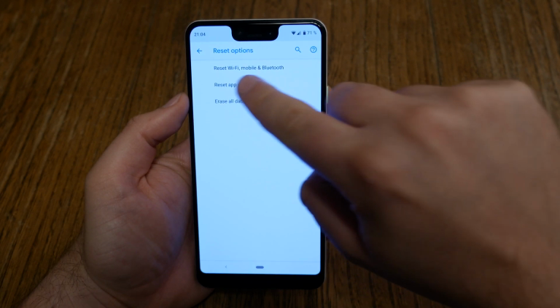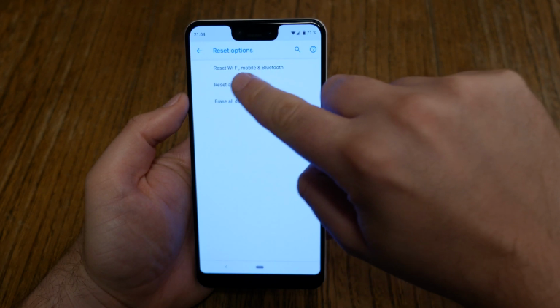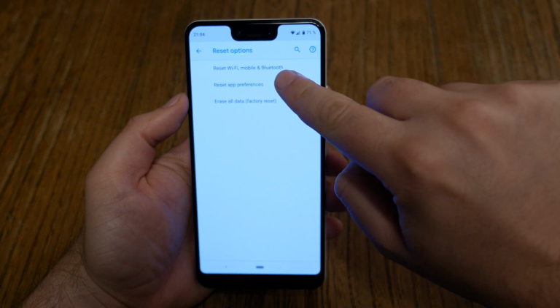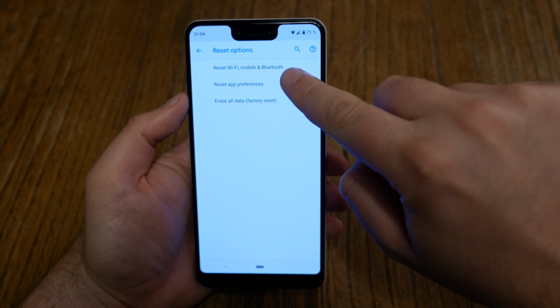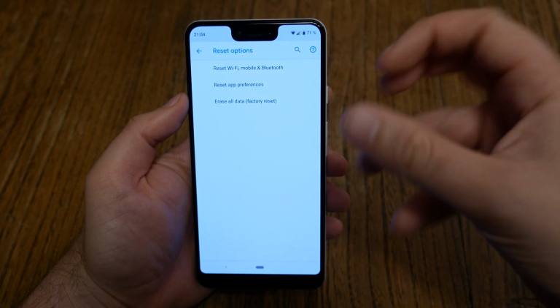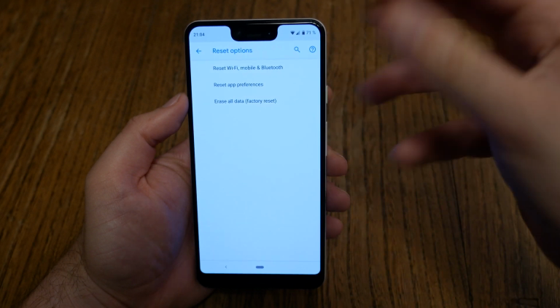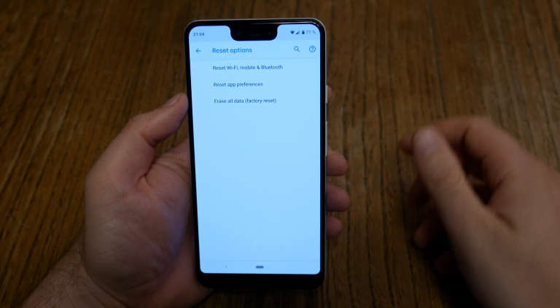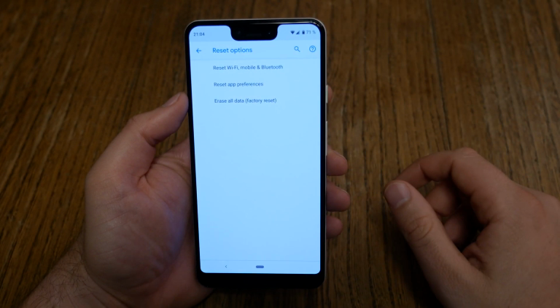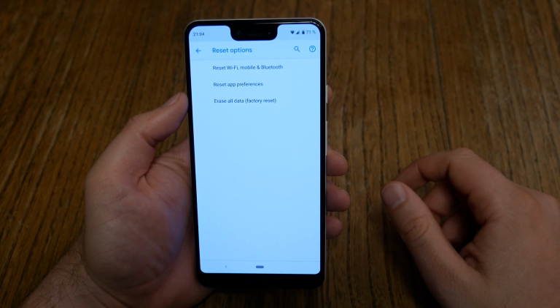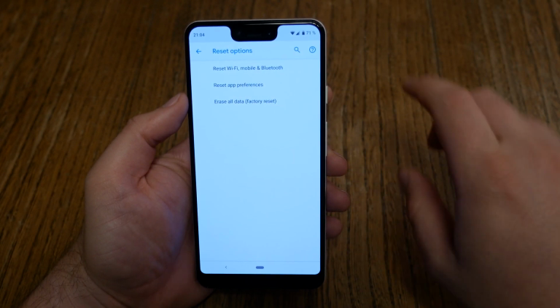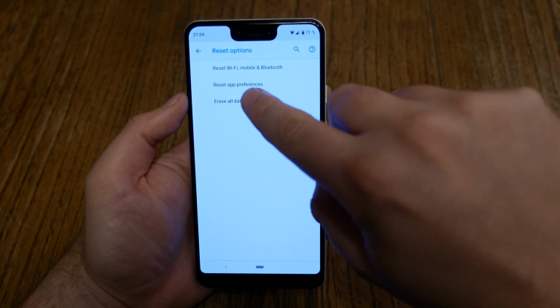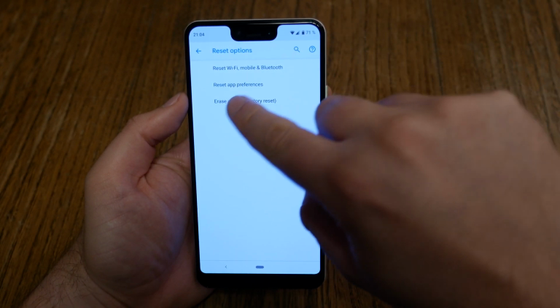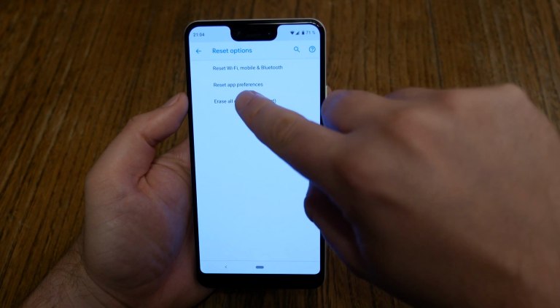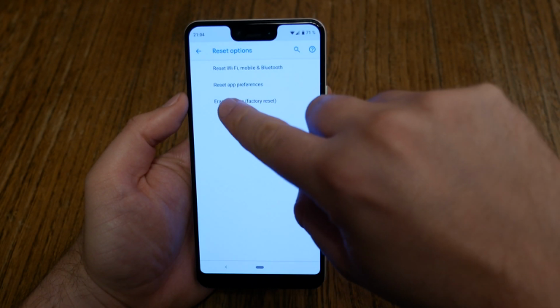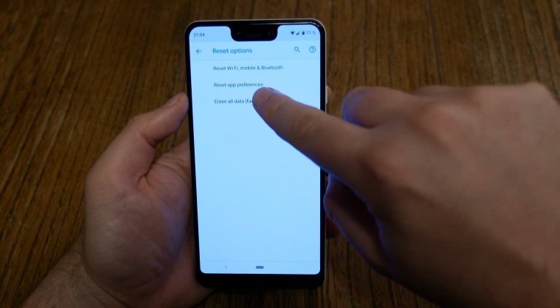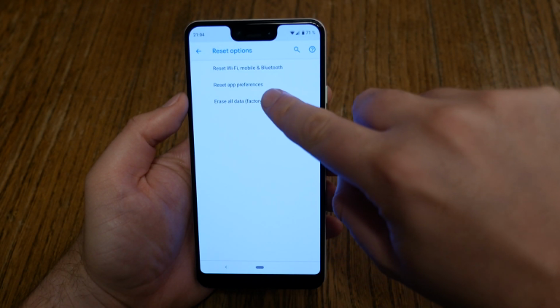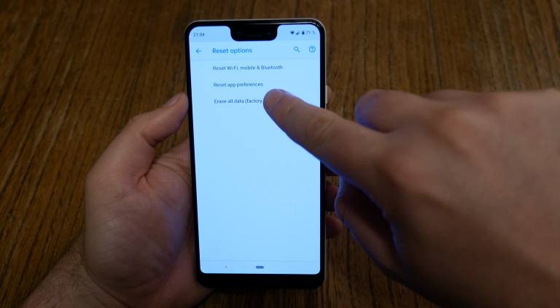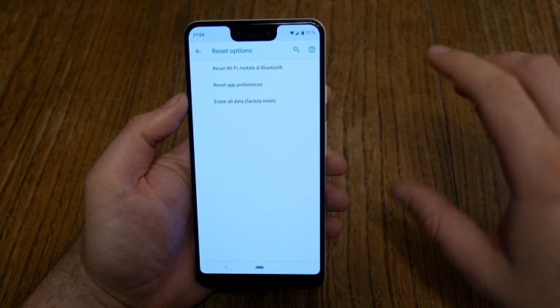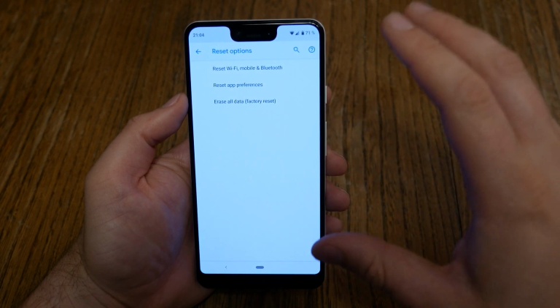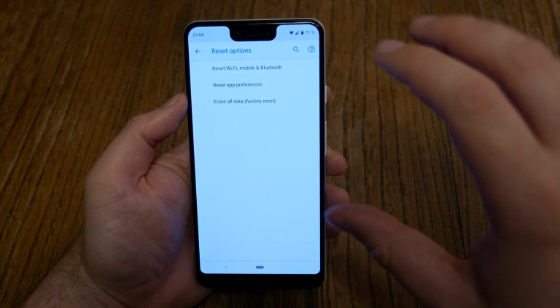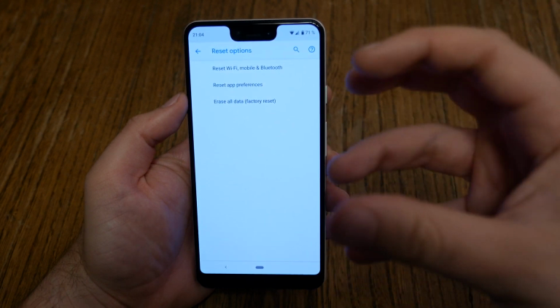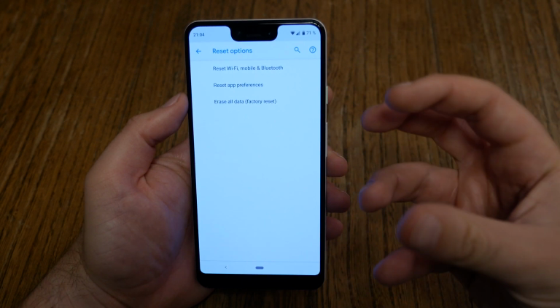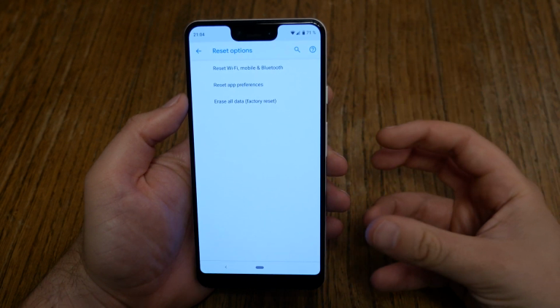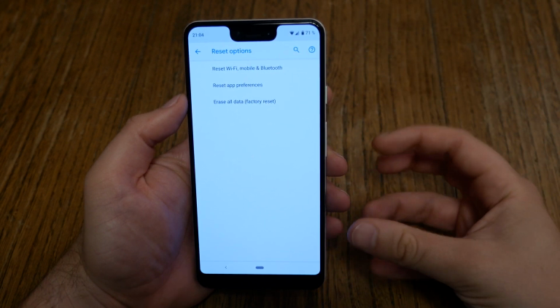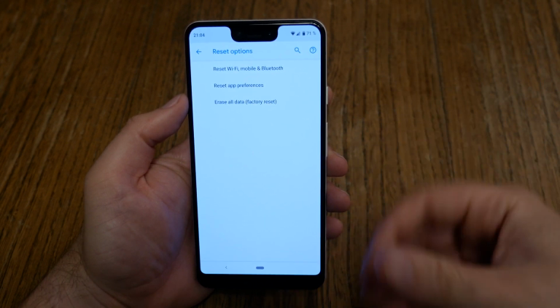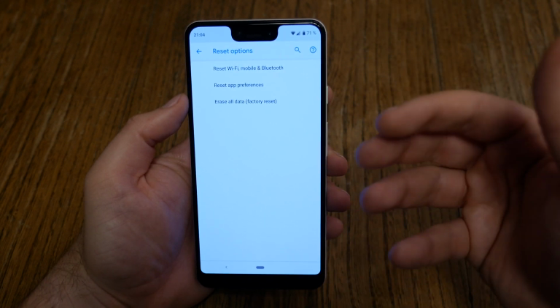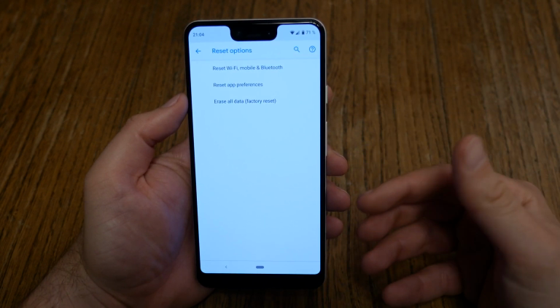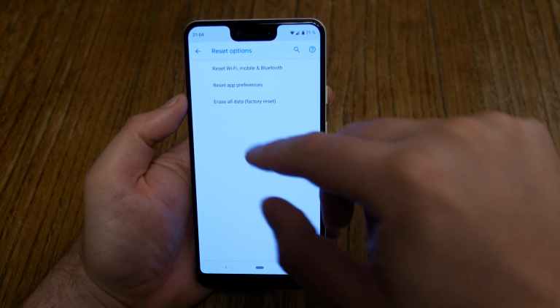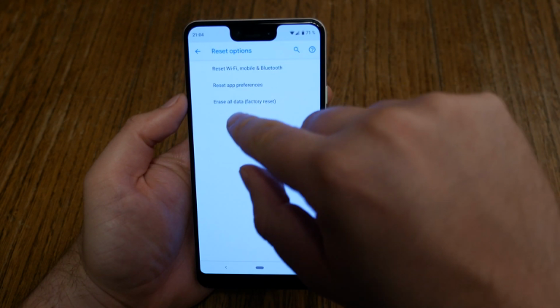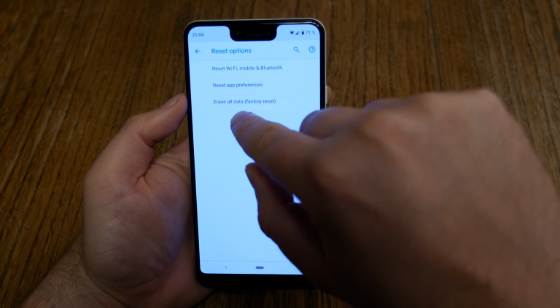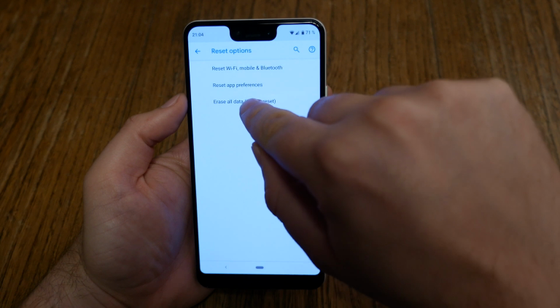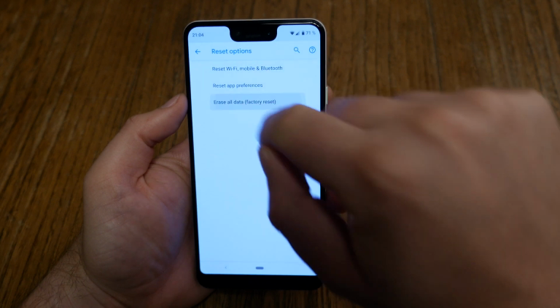Don't just reset Wi-Fi or mobile — this is only the connections data. And don't do App preferences reset either. To erase everything, your private stuff, you have to hit Erase all data.